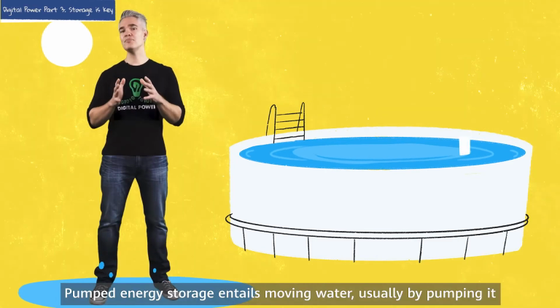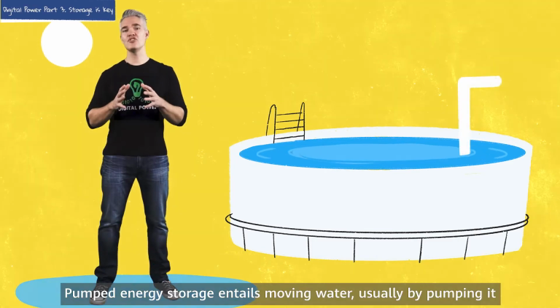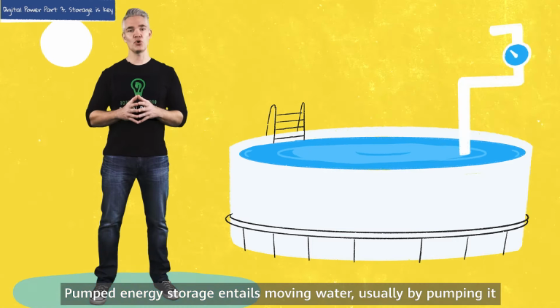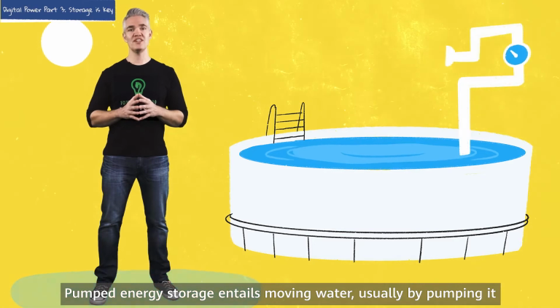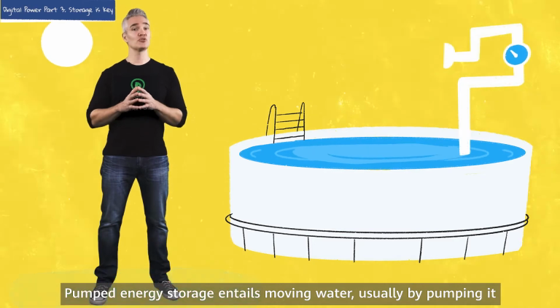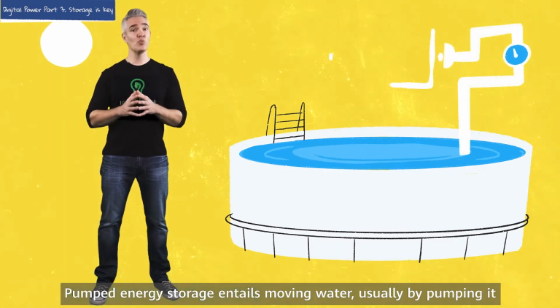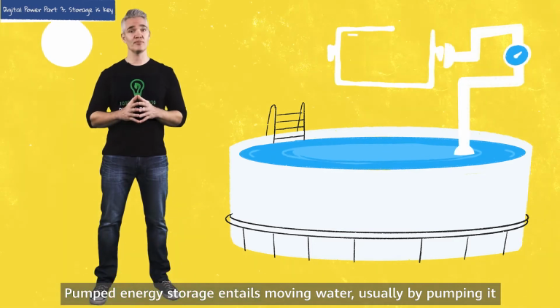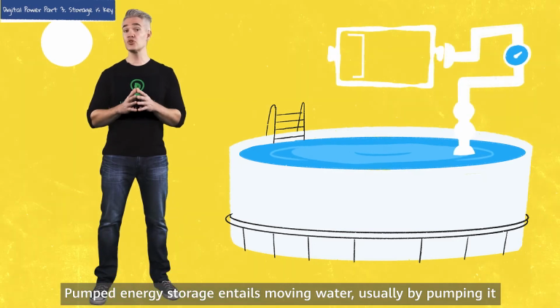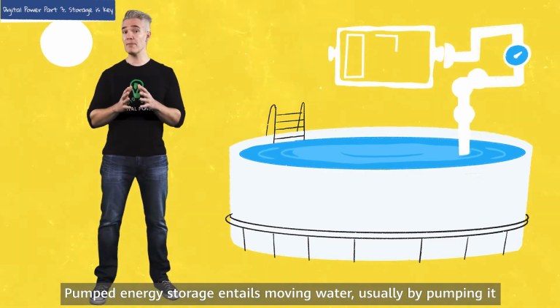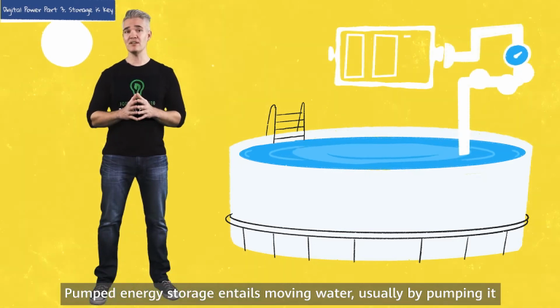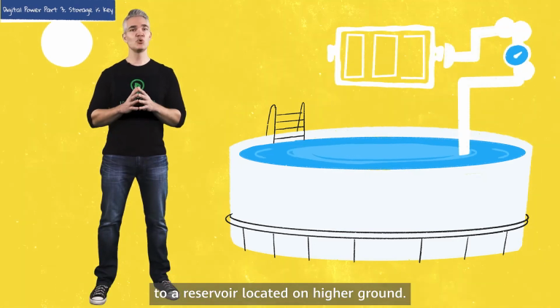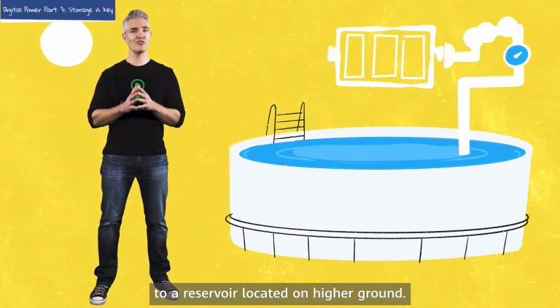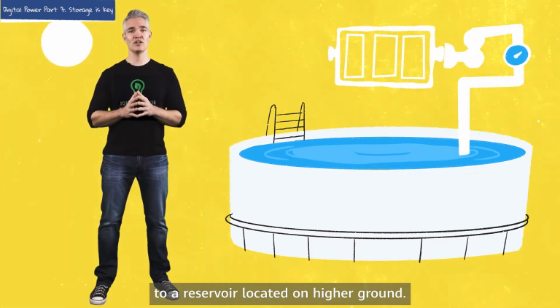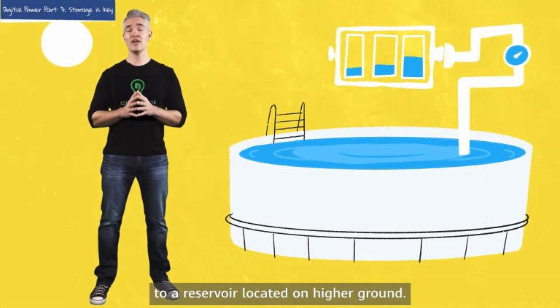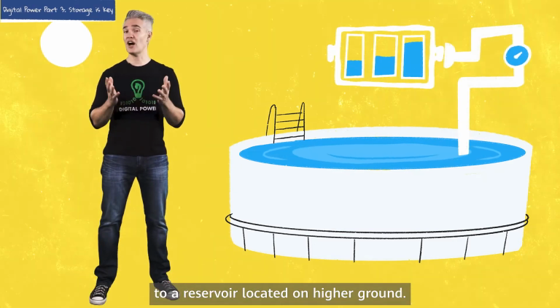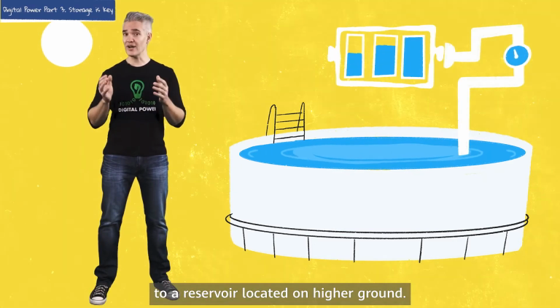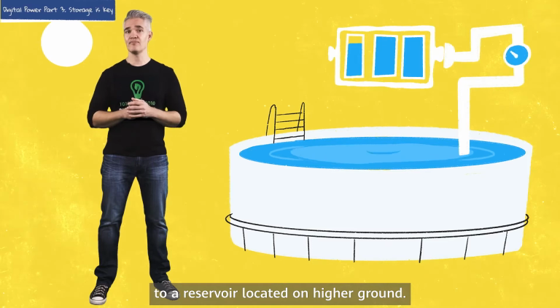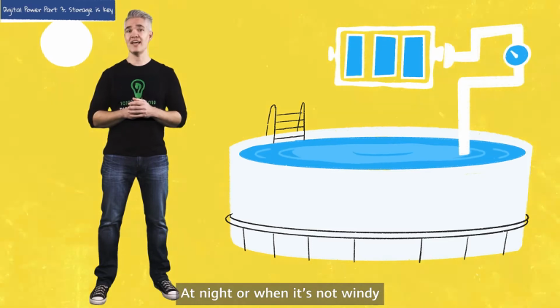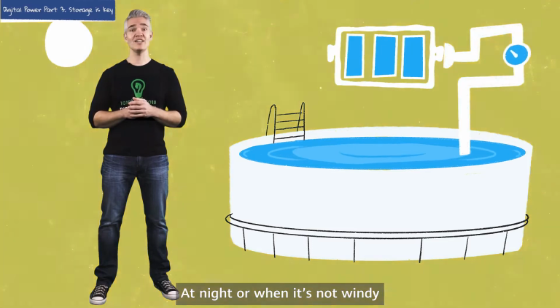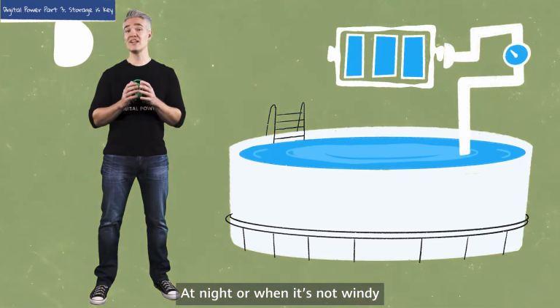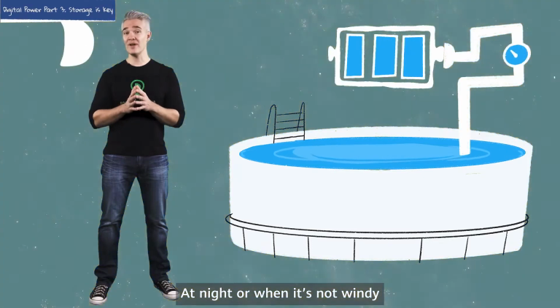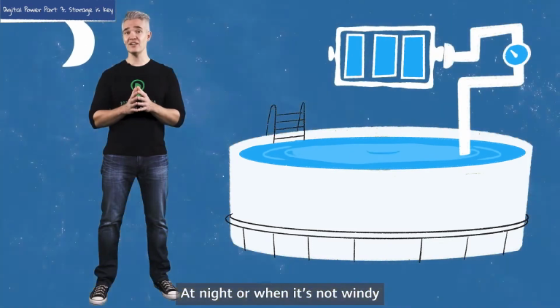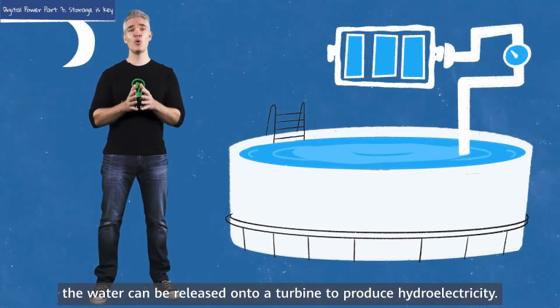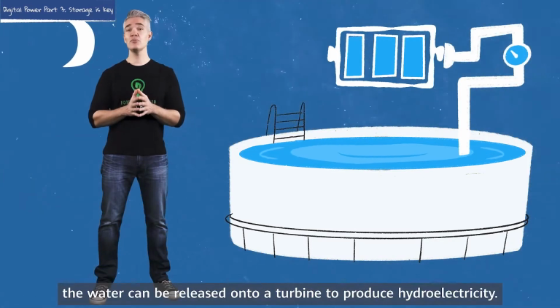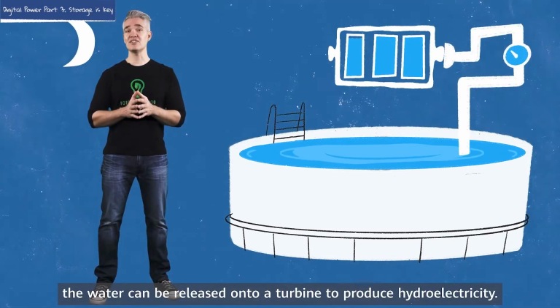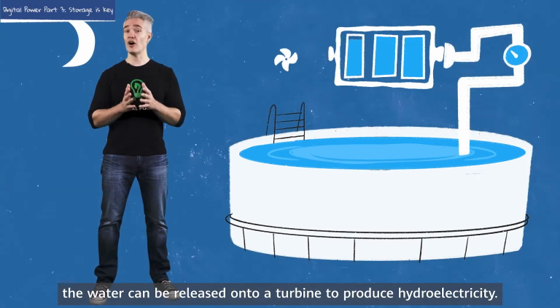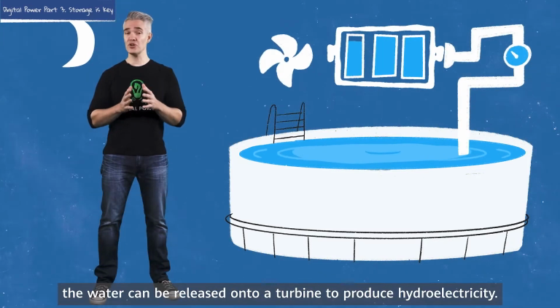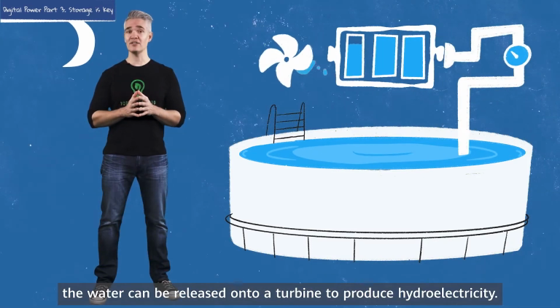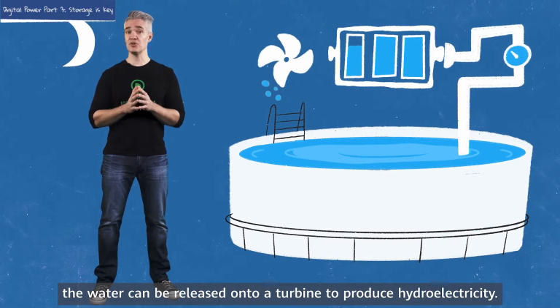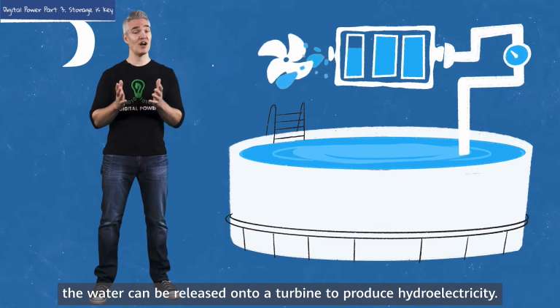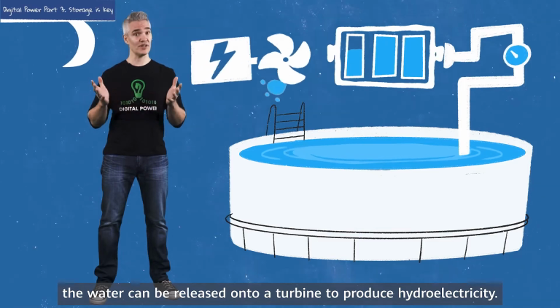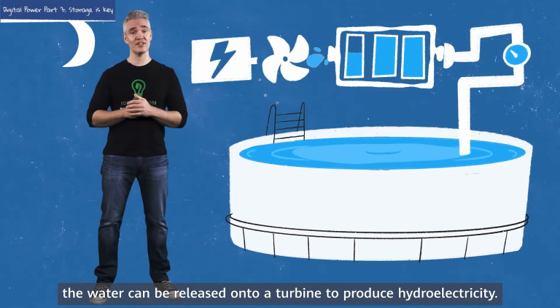Pumped energy storage entails moving water, usually by pumping it, to a reservoir located on higher ground. At night, or when it's not windy, the water can be released onto a turbine to produce hydroelectricity.